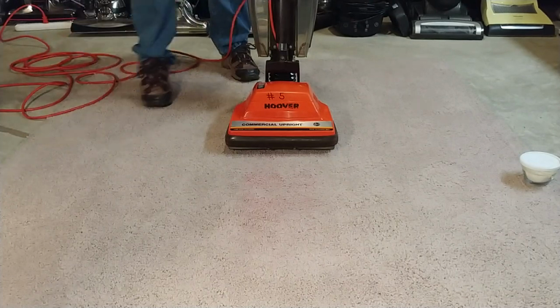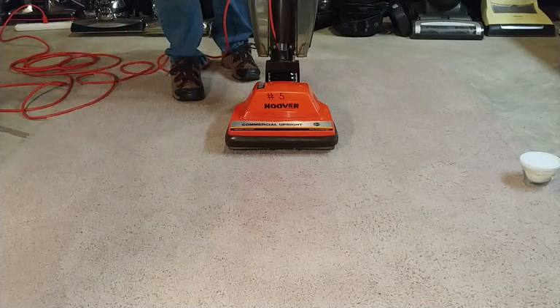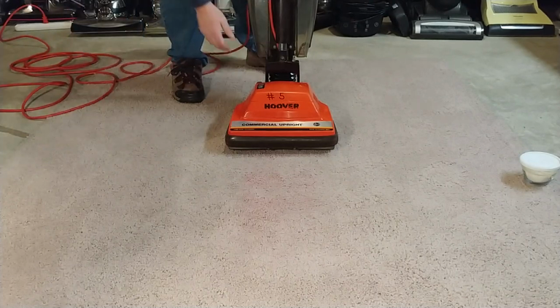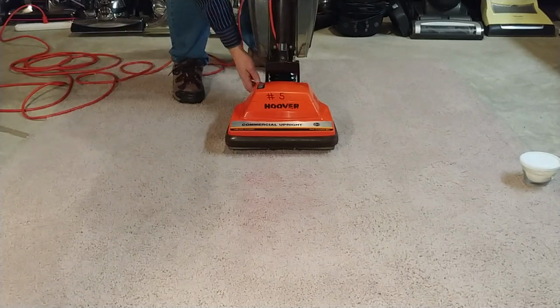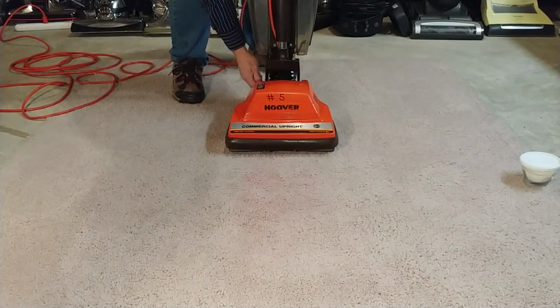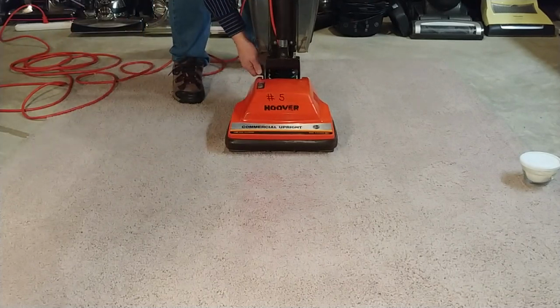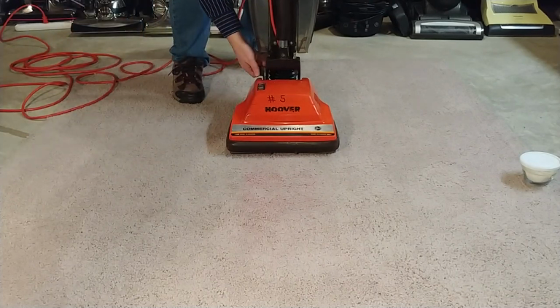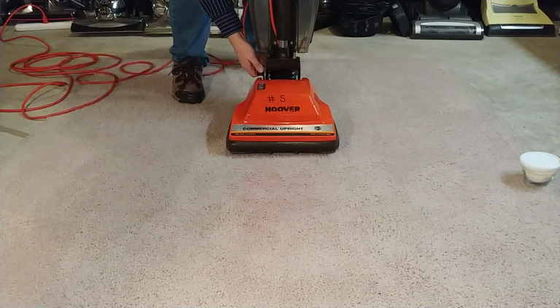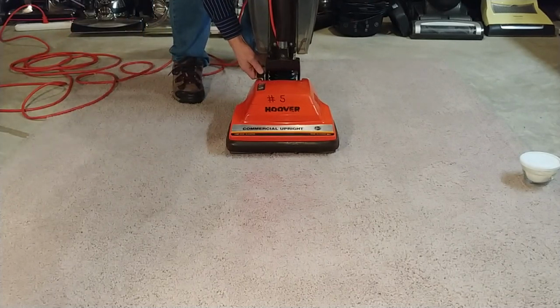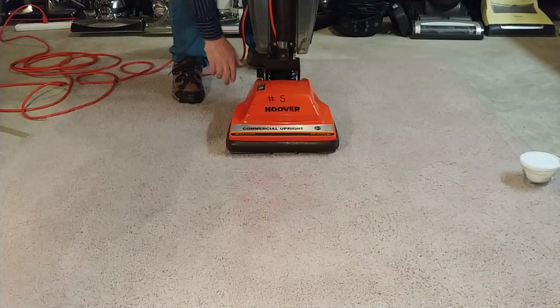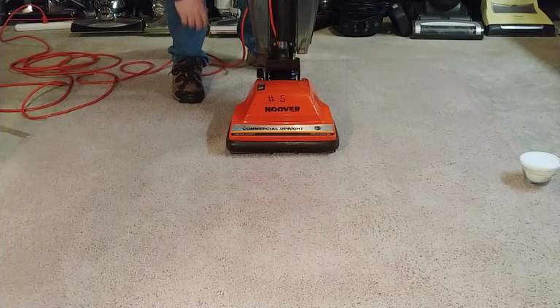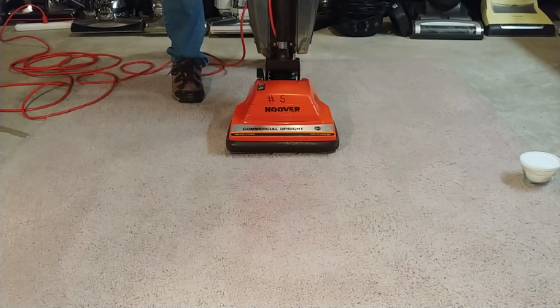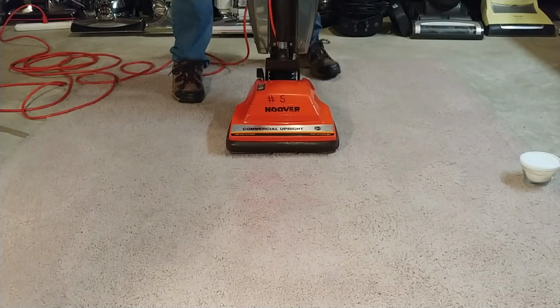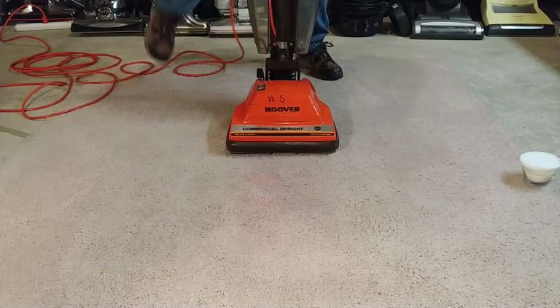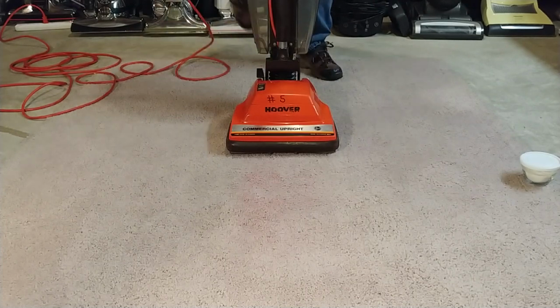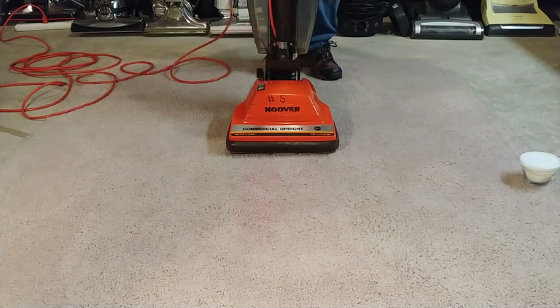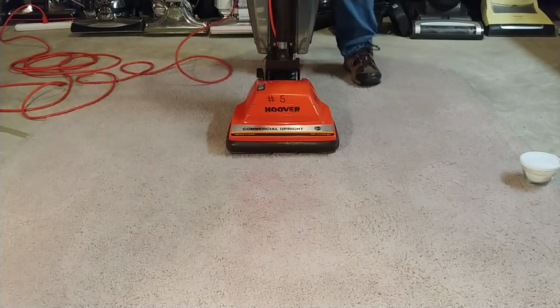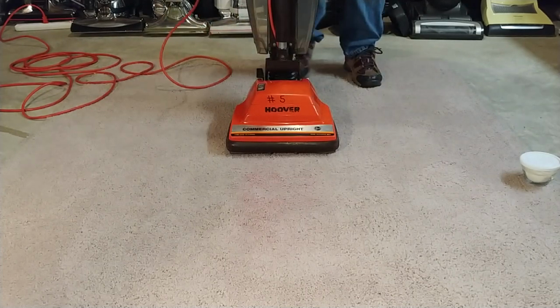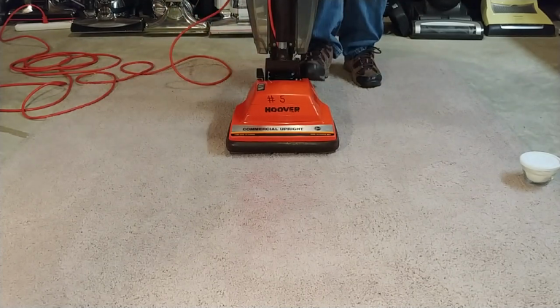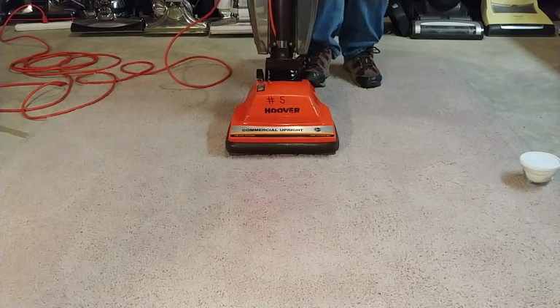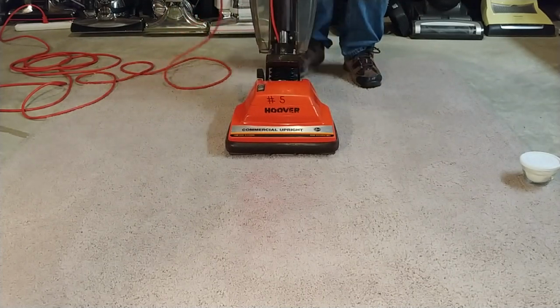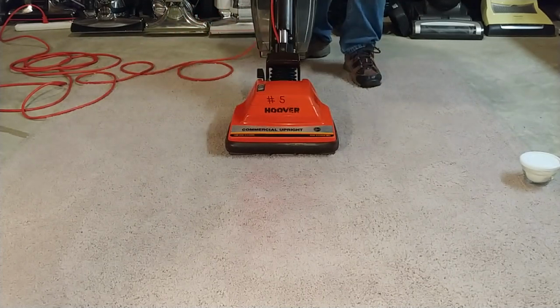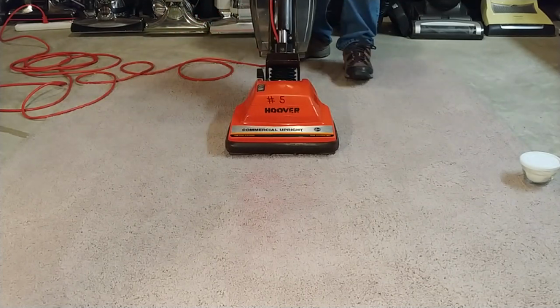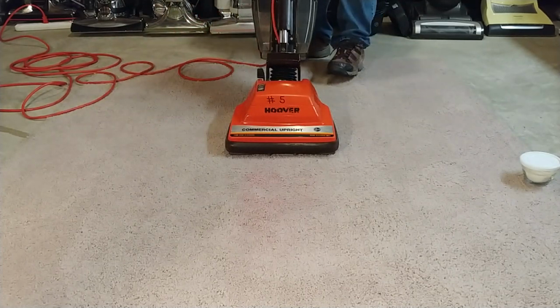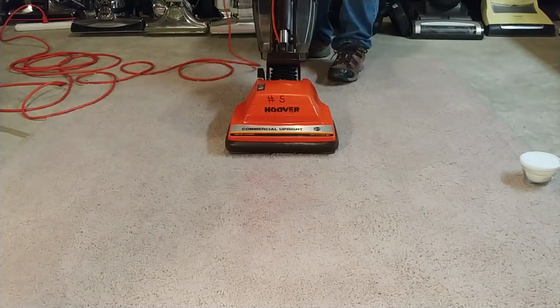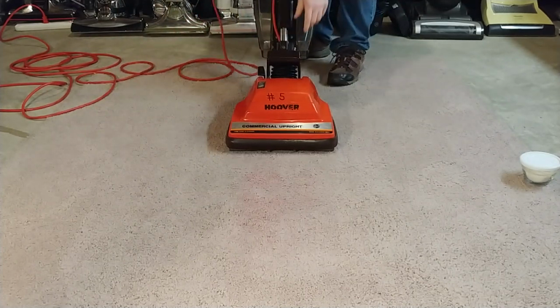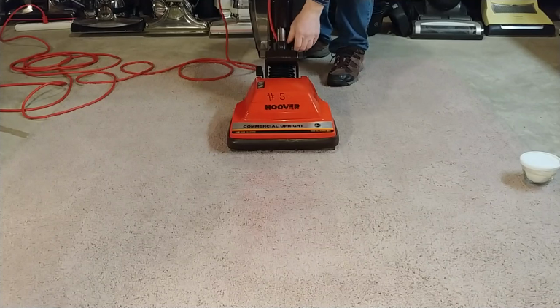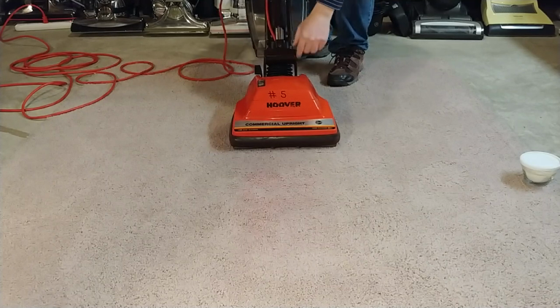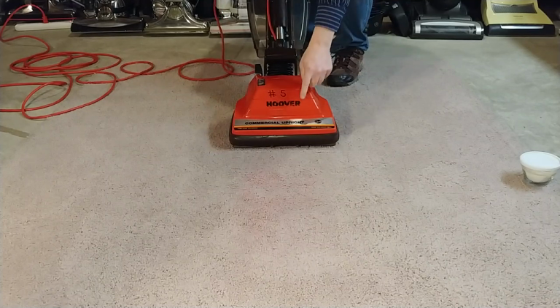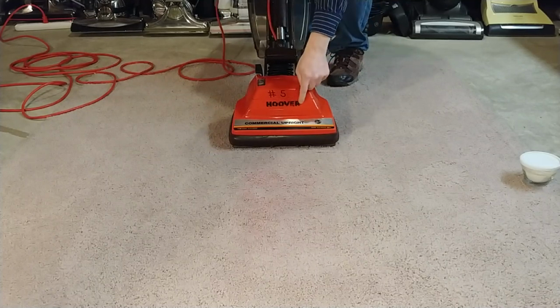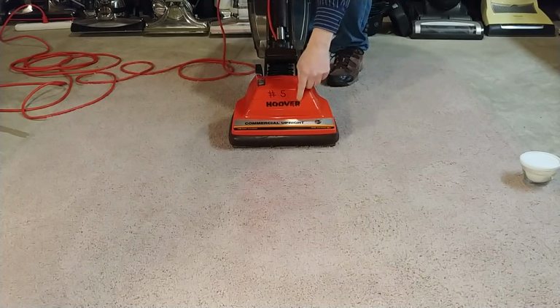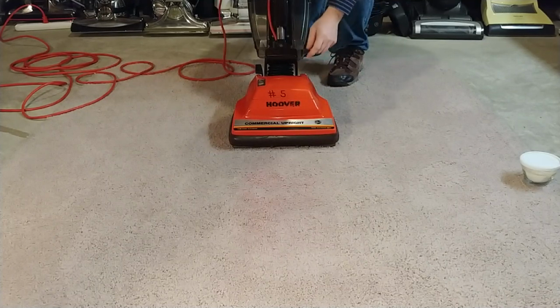I'm going to set it on normal. Brand new belt in this, by the way.